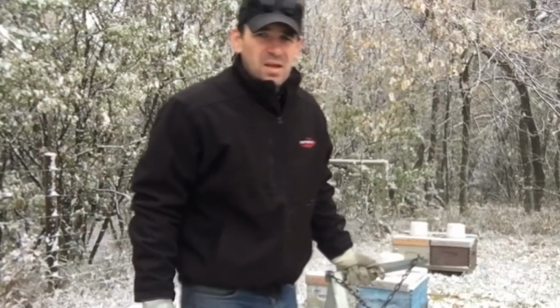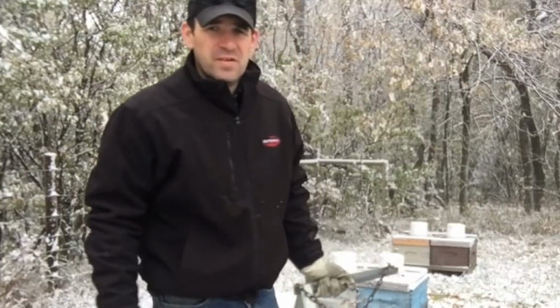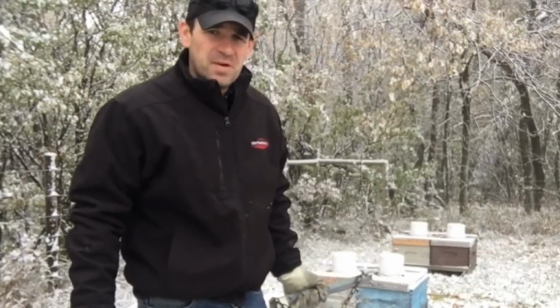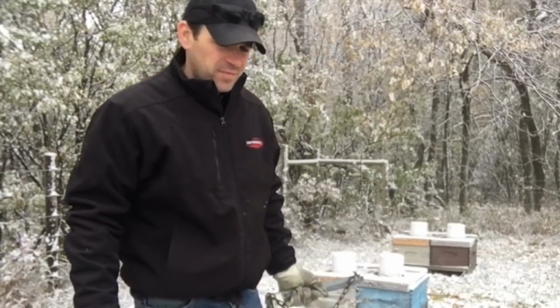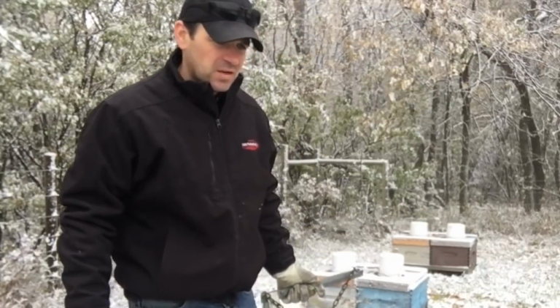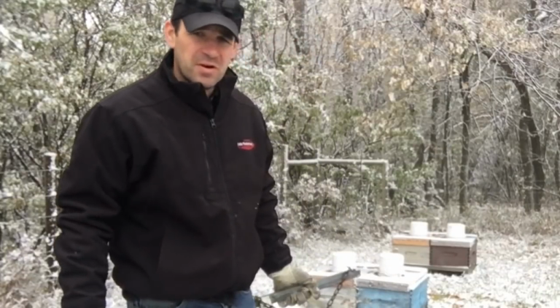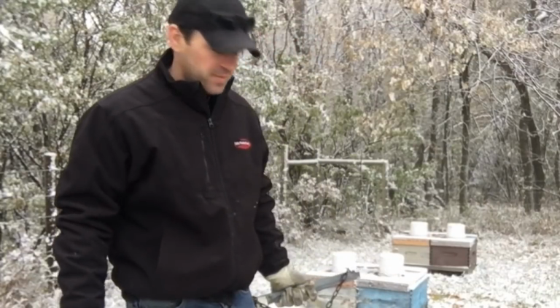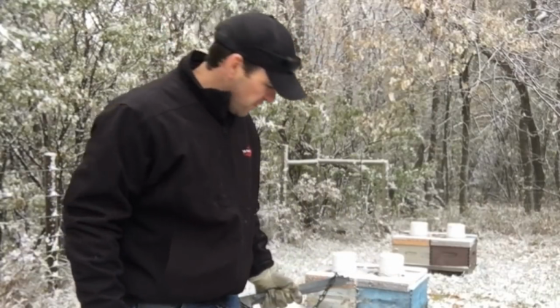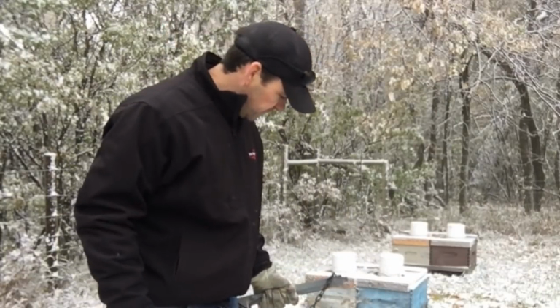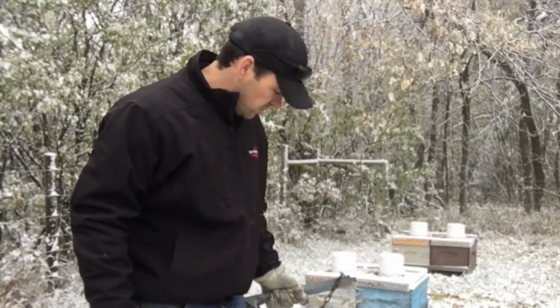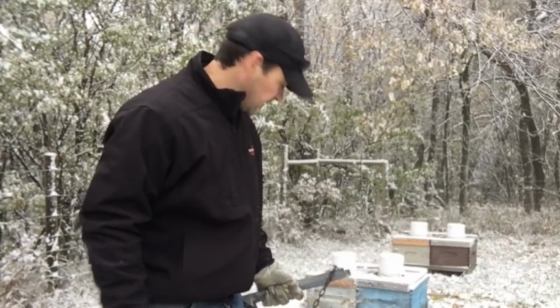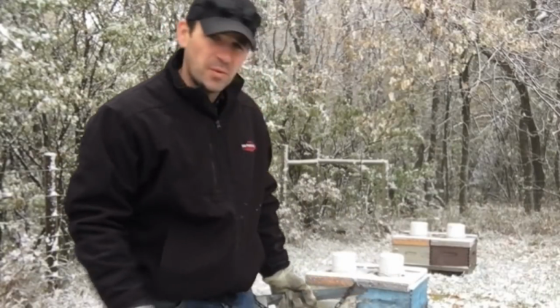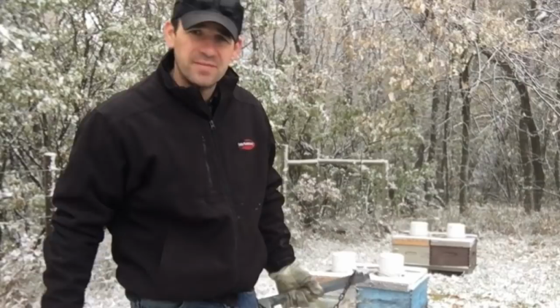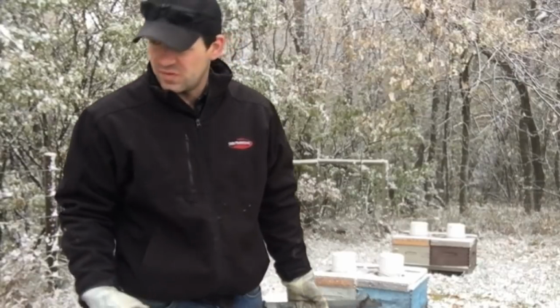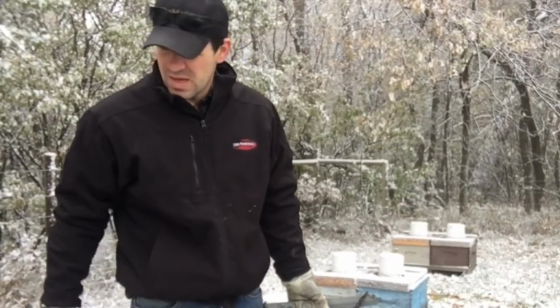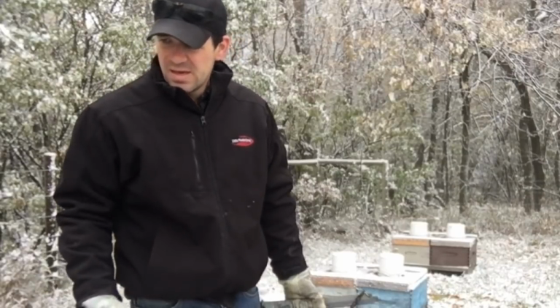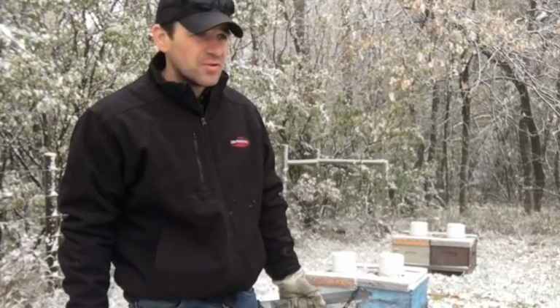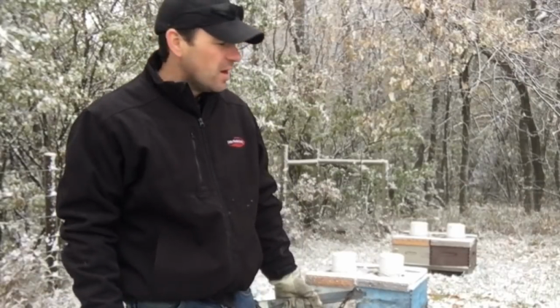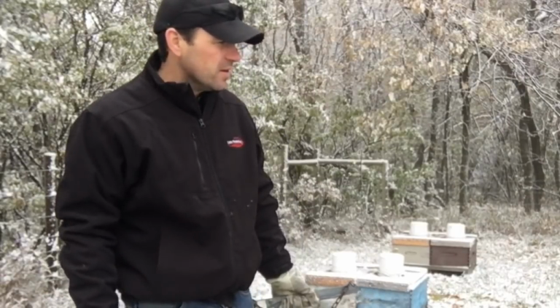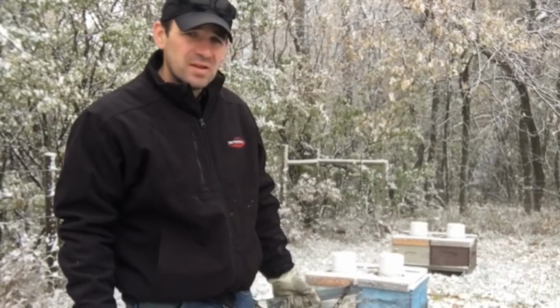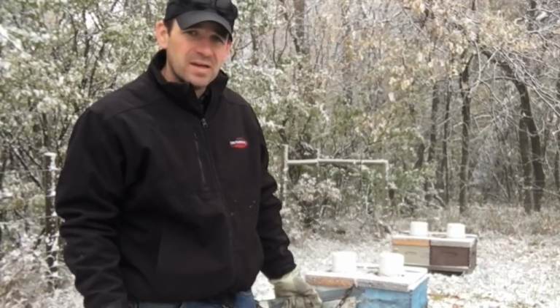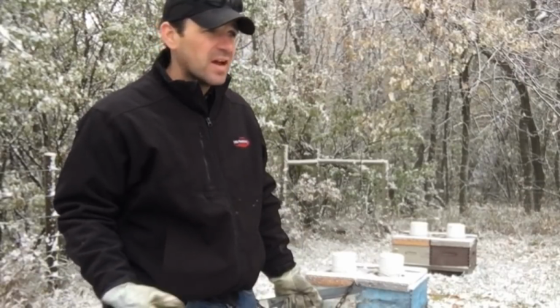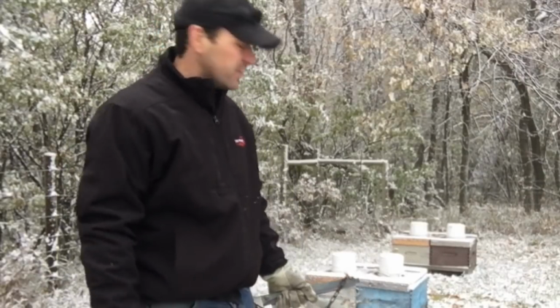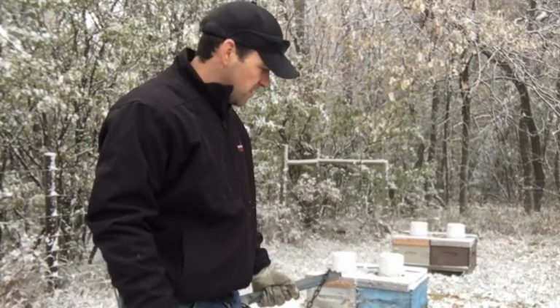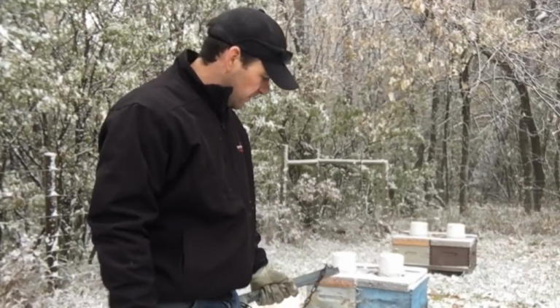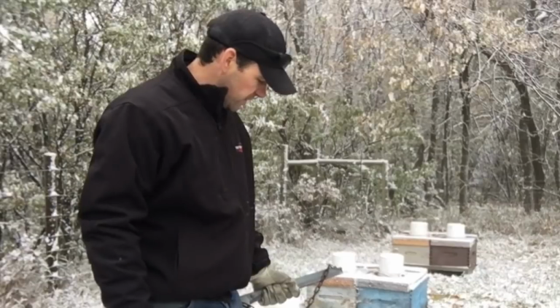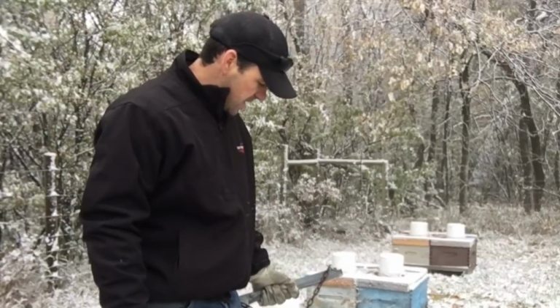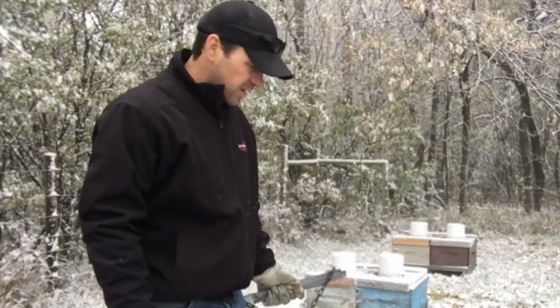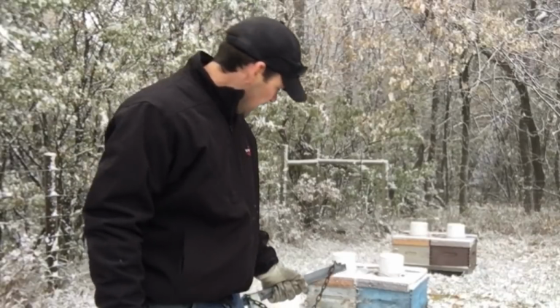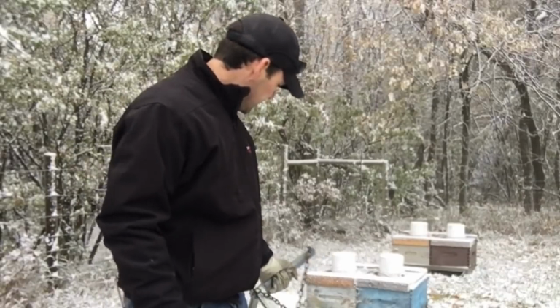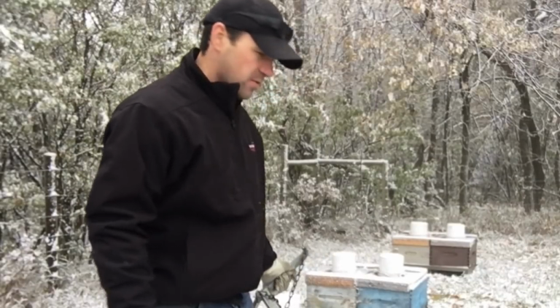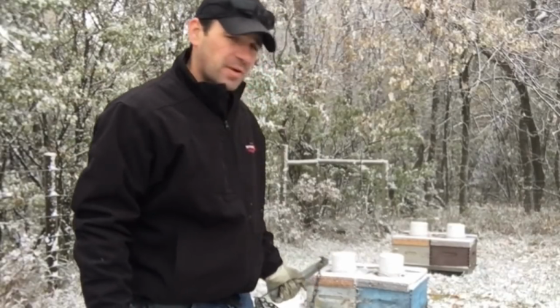I've just slipped out away from the honey house this morning from some book work just to scale some more hives, just to see what's going on out here — to see if these hives are actually right for winter. Just to satisfy a little bit of worry of mine.